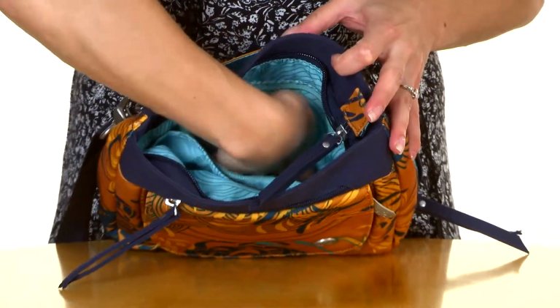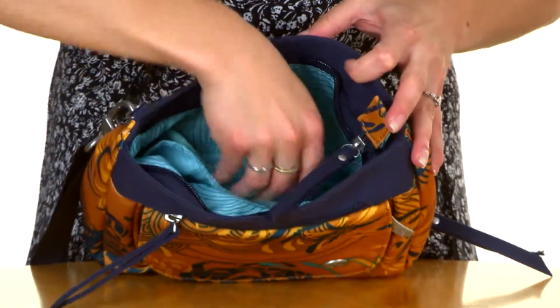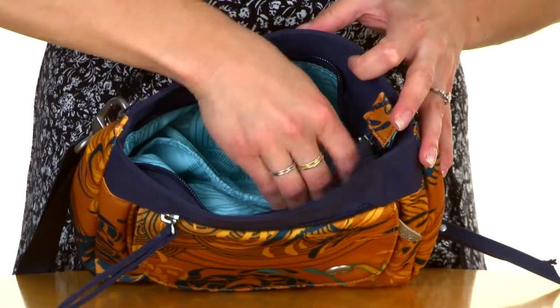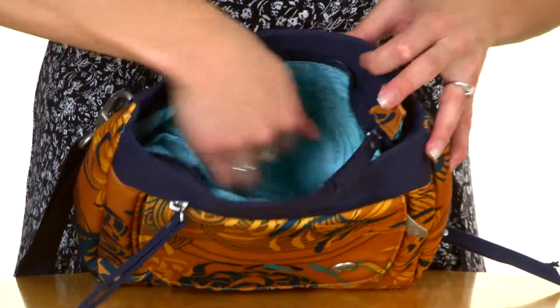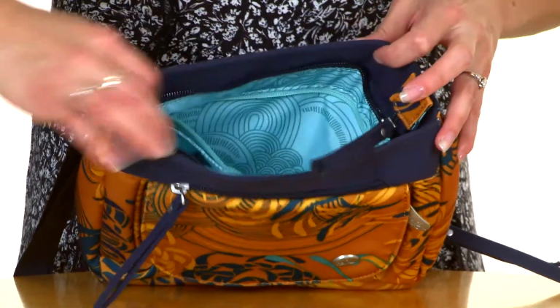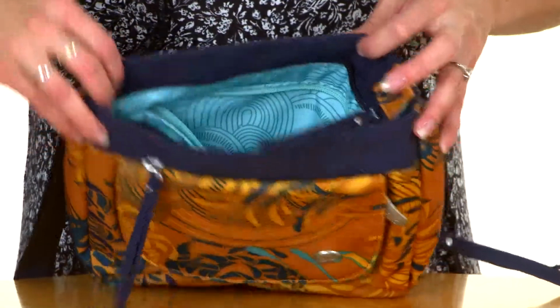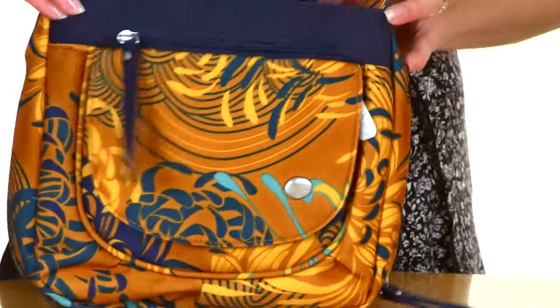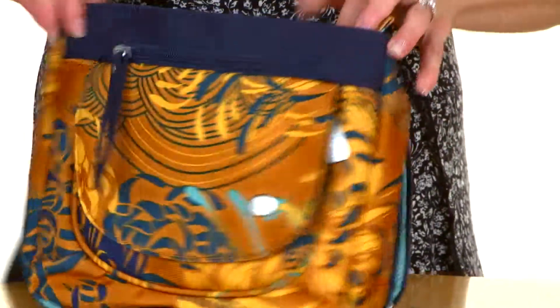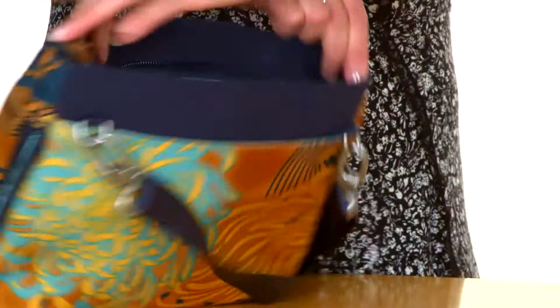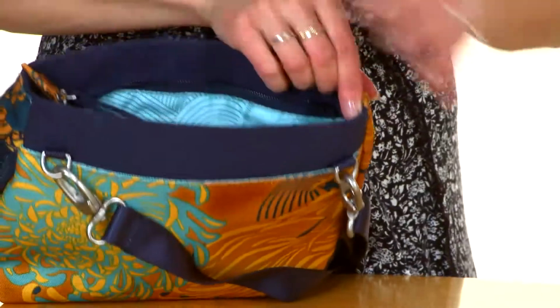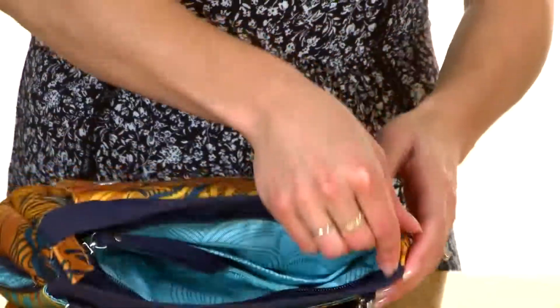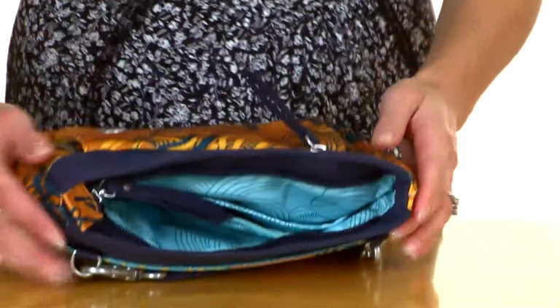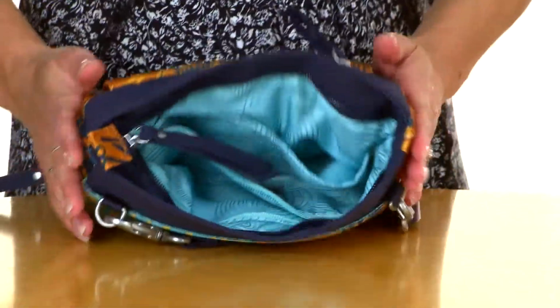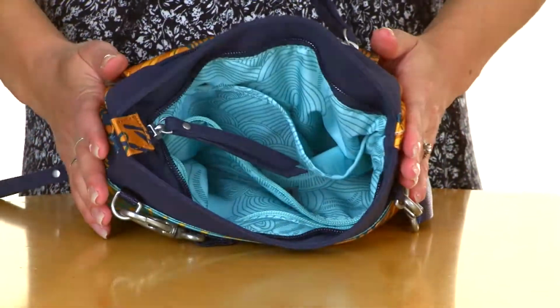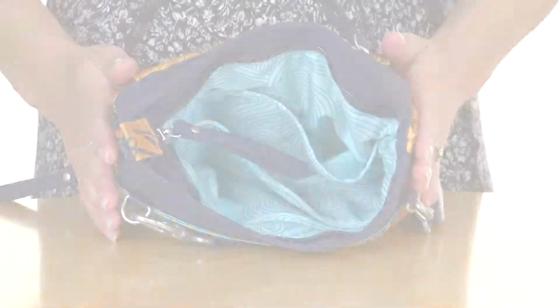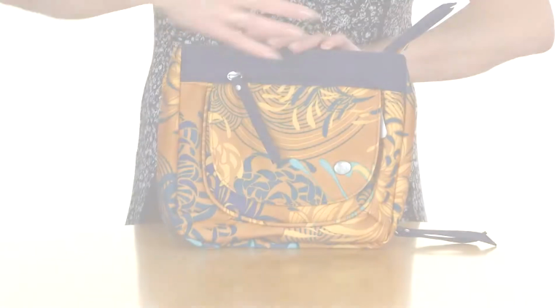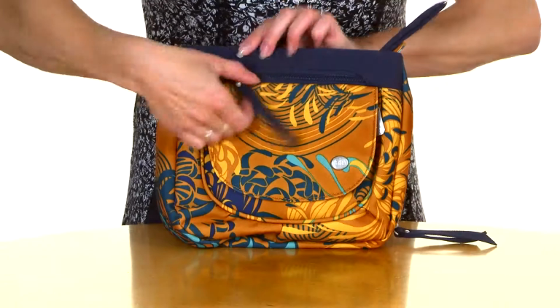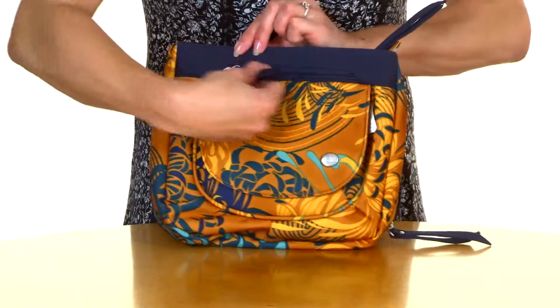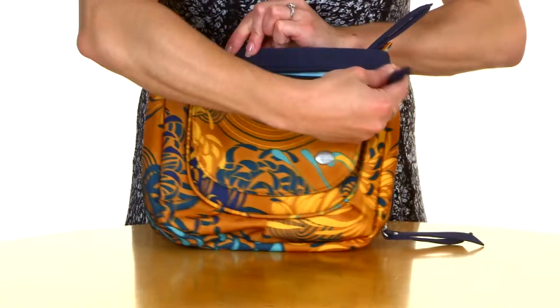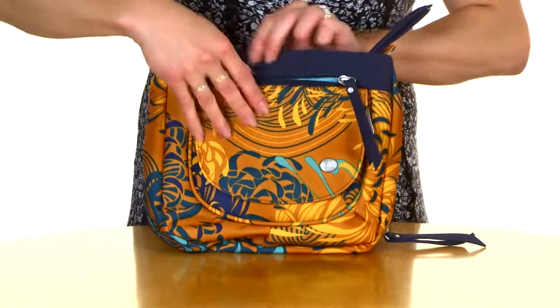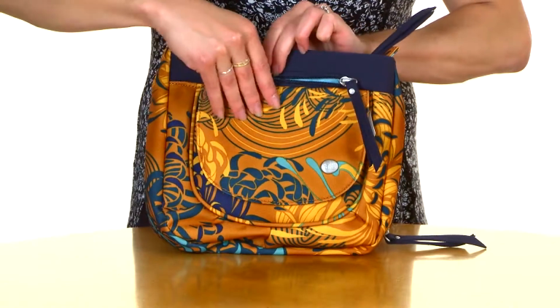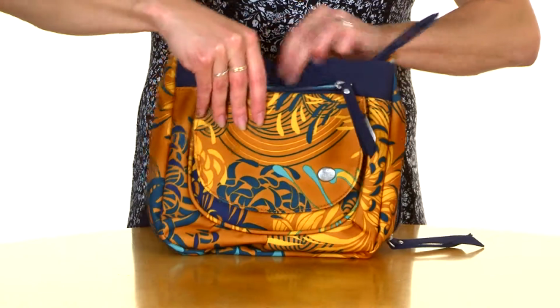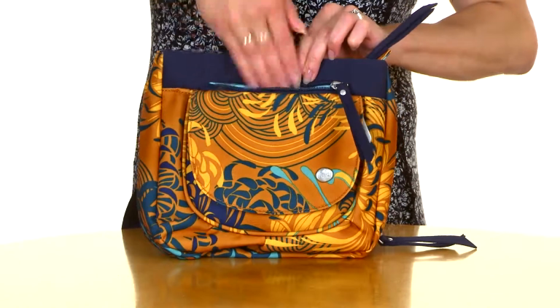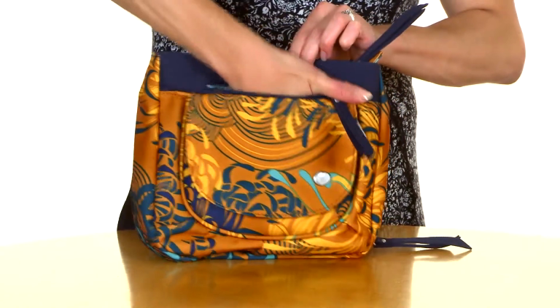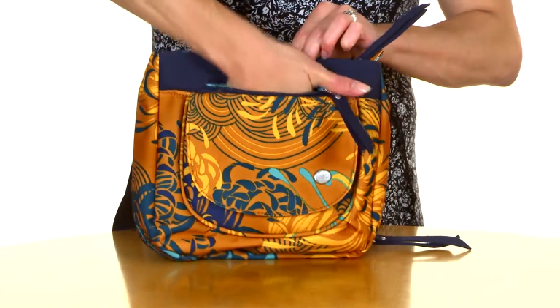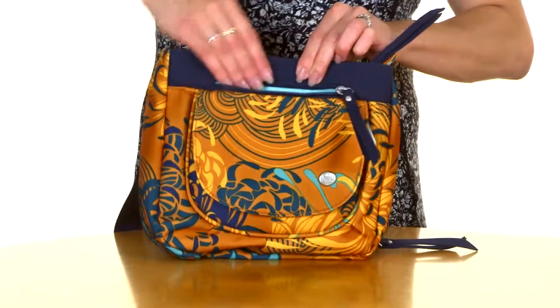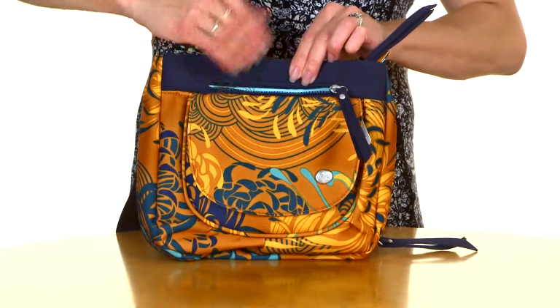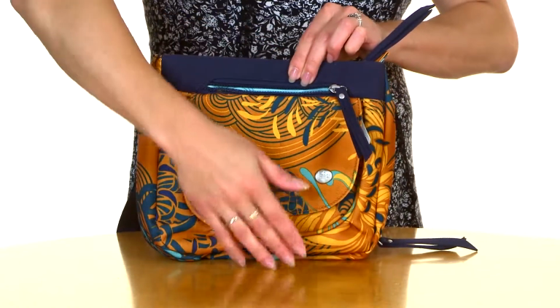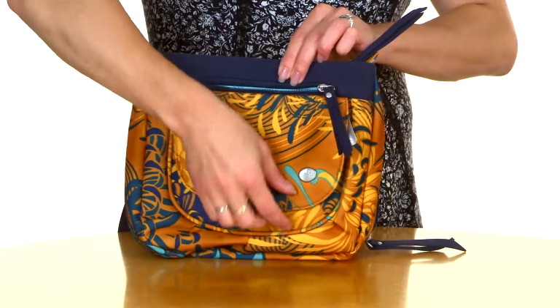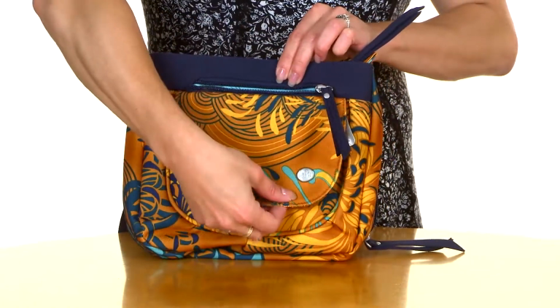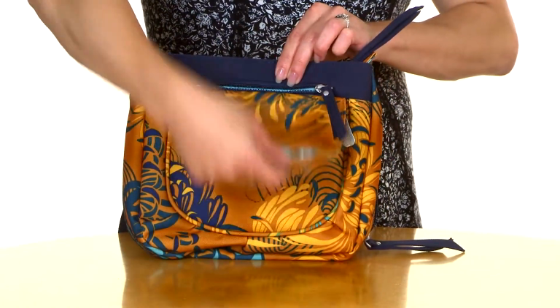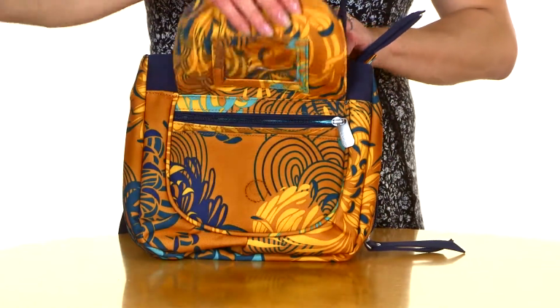It has a secure top zip closure with an interior zip and slip pocket. The front has a zip pocket and hidden zip and slip pockets. The flap features an ID holder.